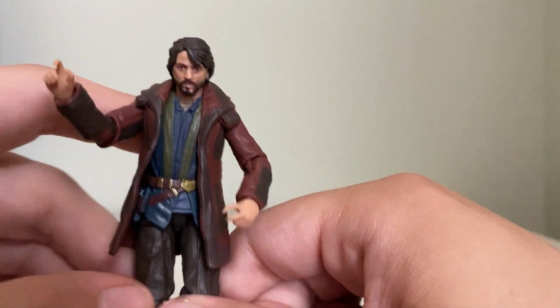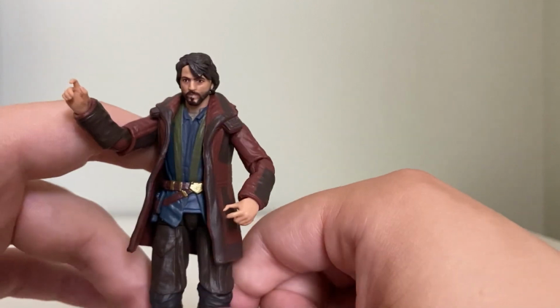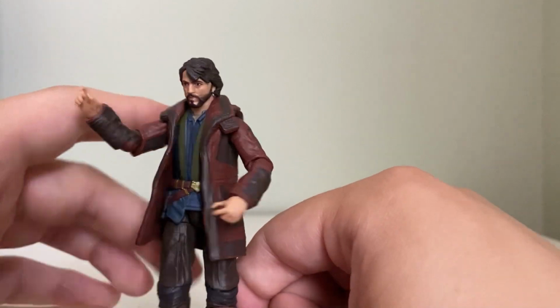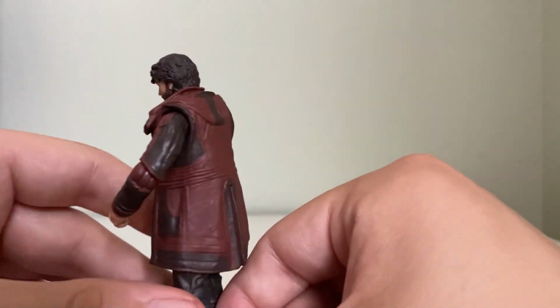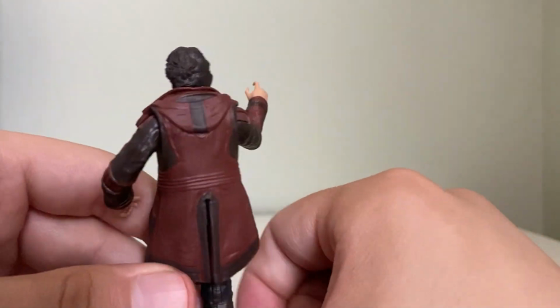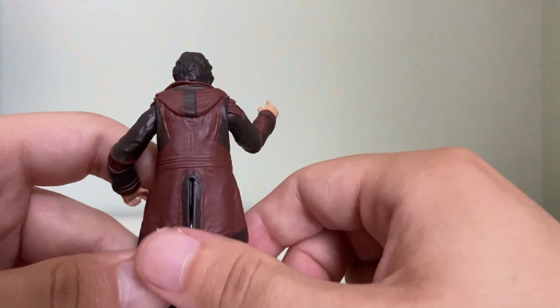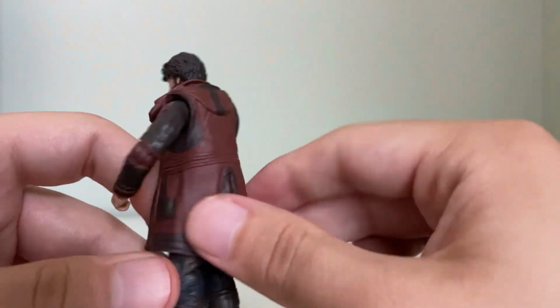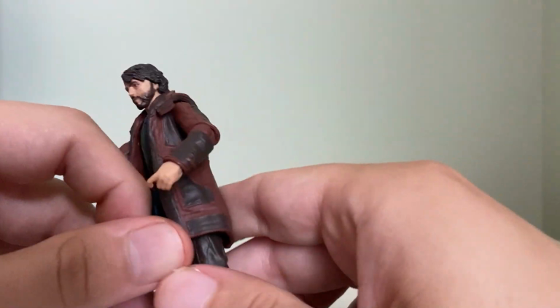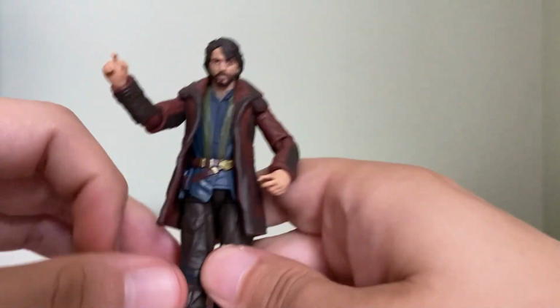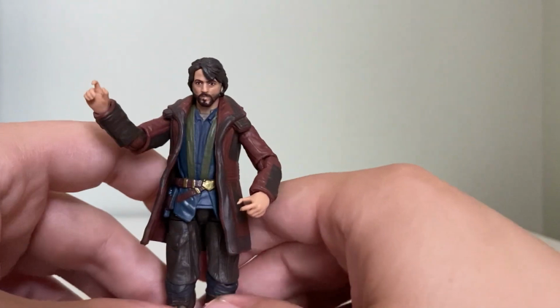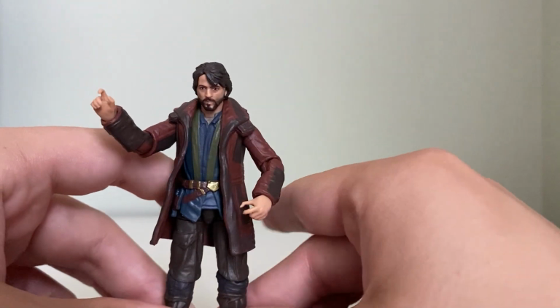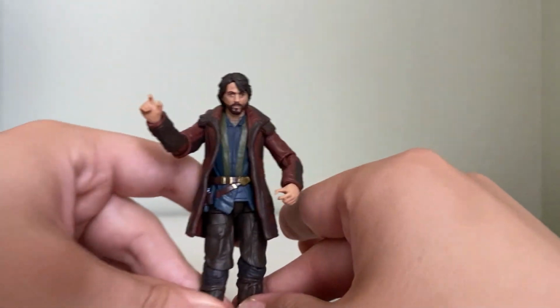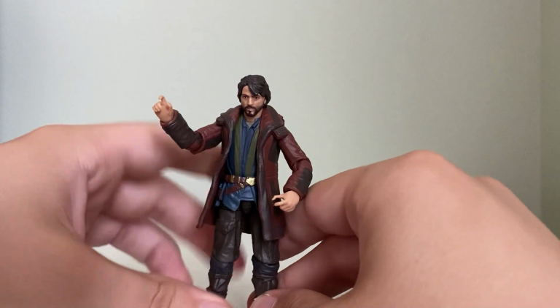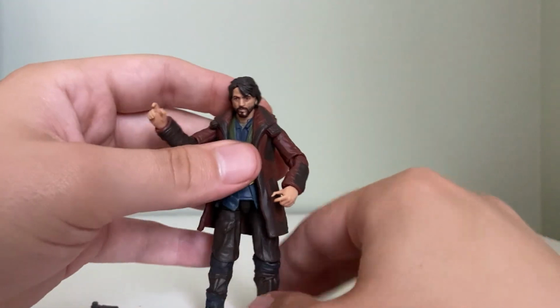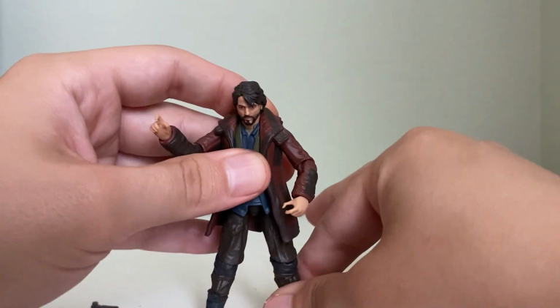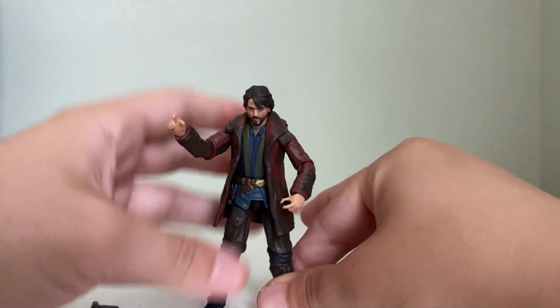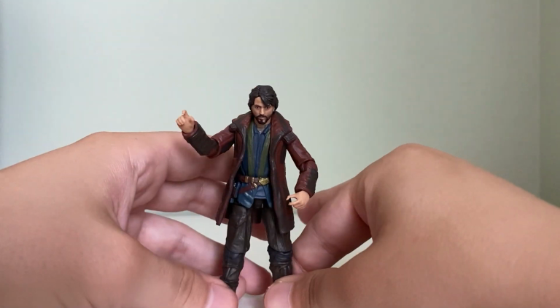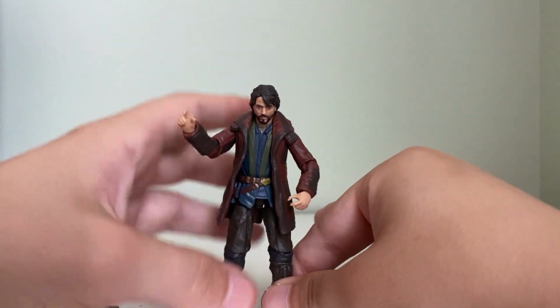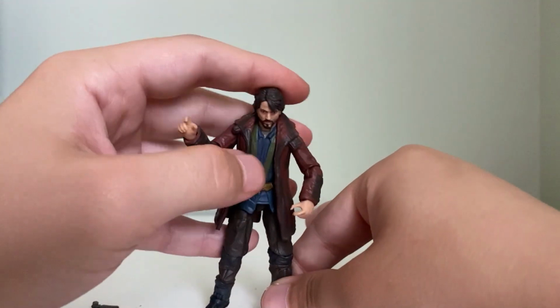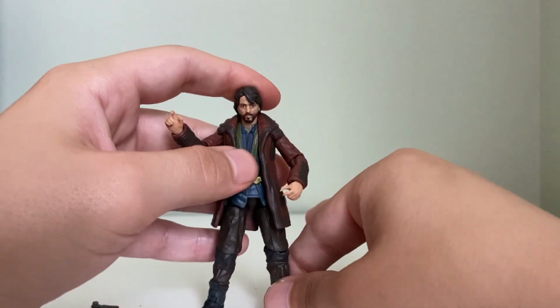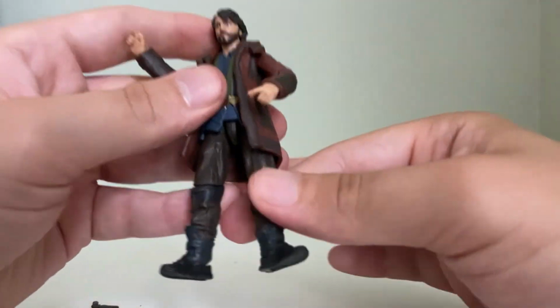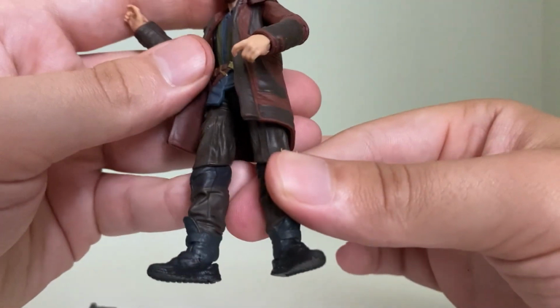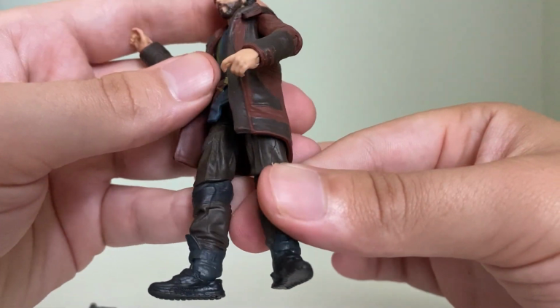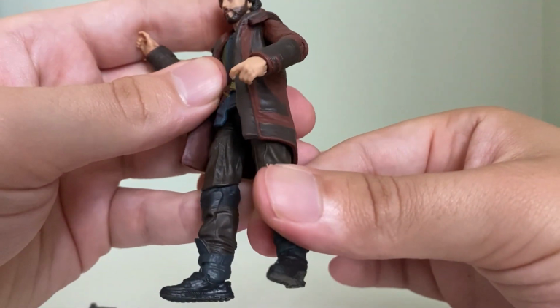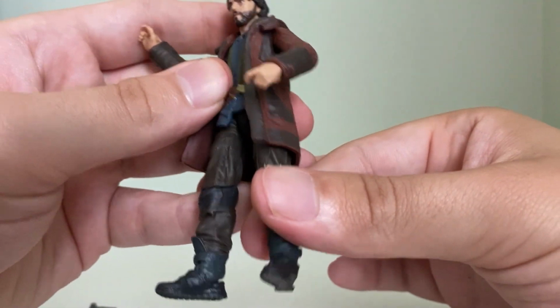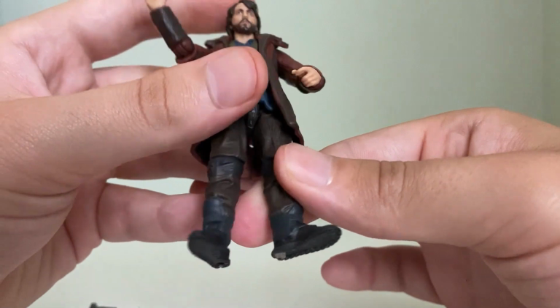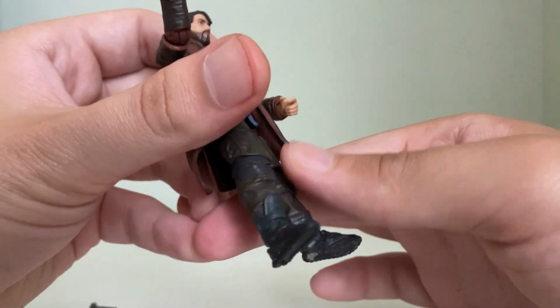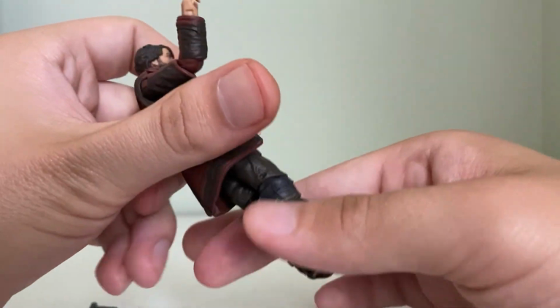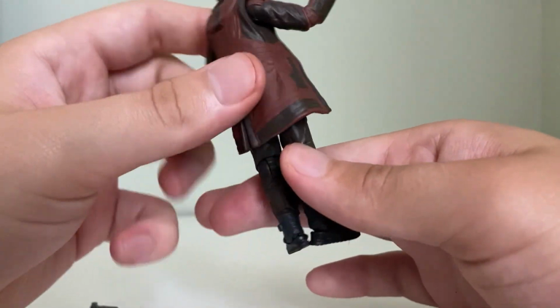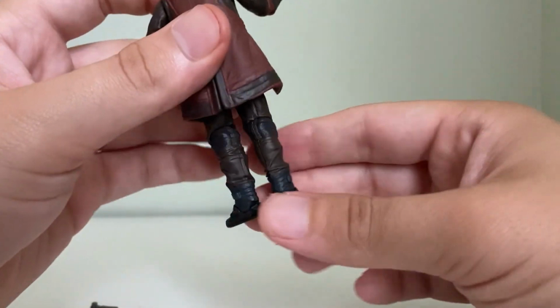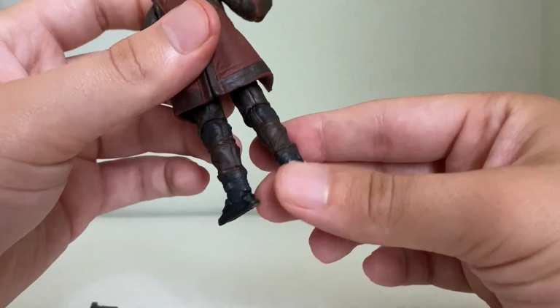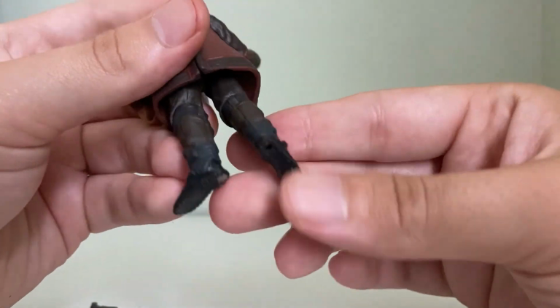The real art here is in the sculpt of the hair and just the outfit — how much it really looks like the show. The legs, the texturing of the legs, and no weathering or anything like that, but that's fine.